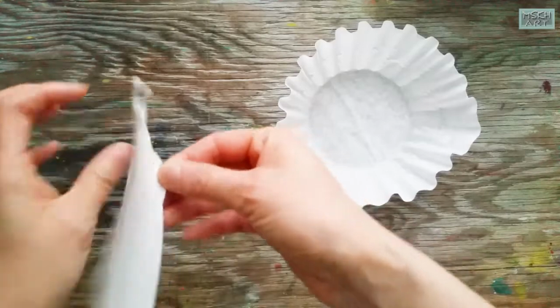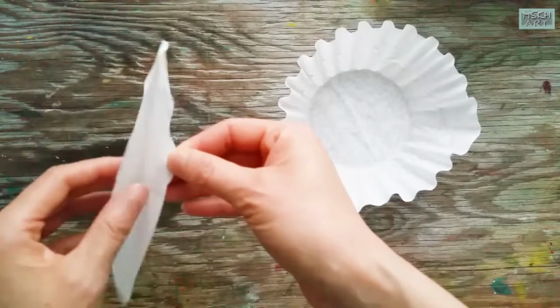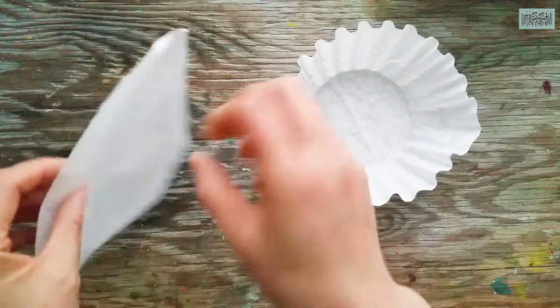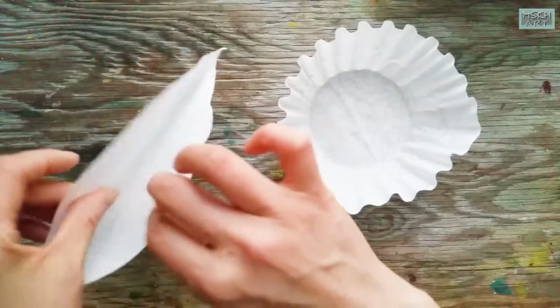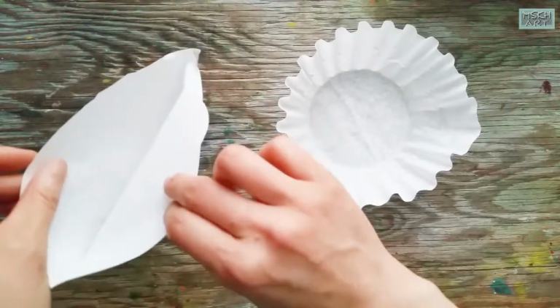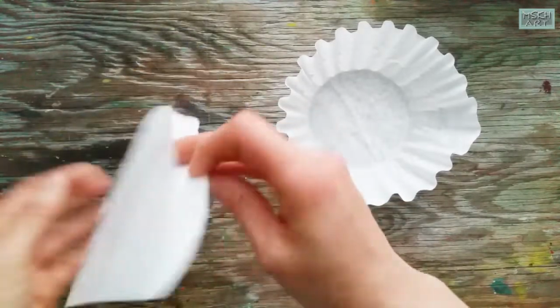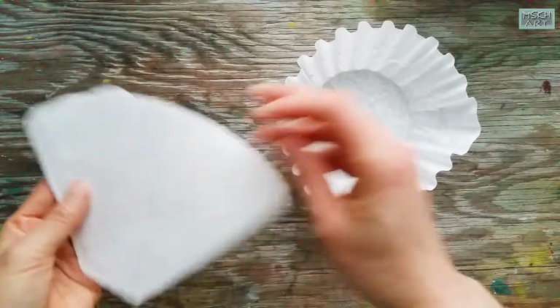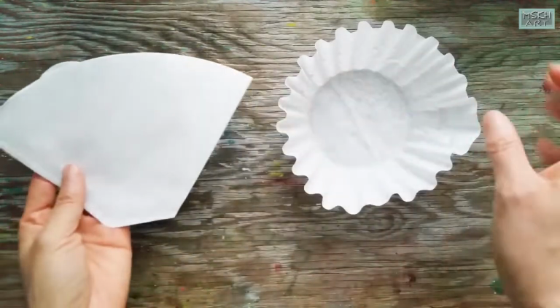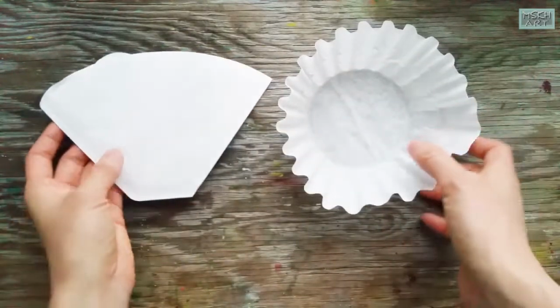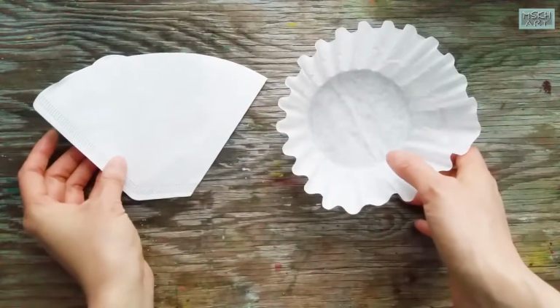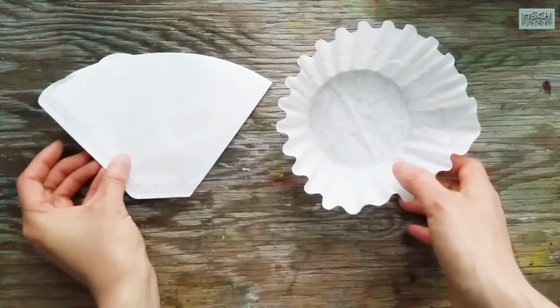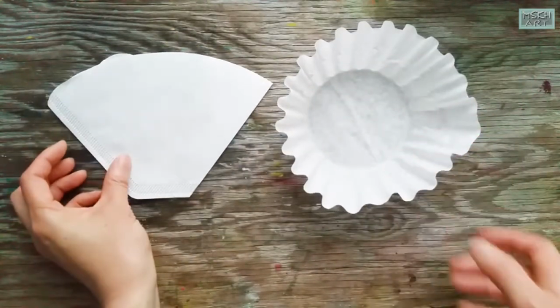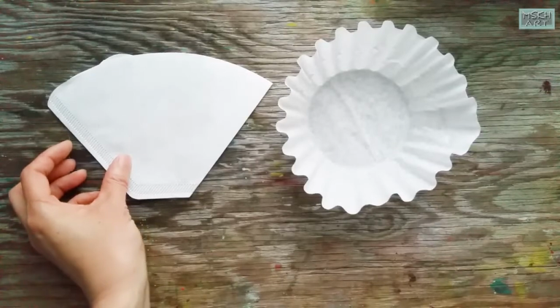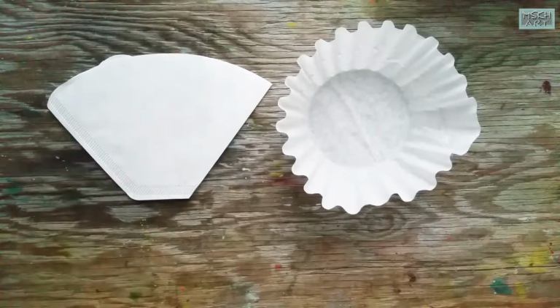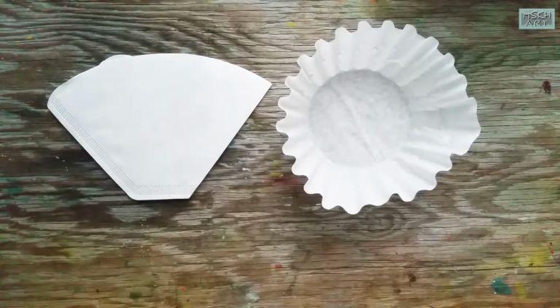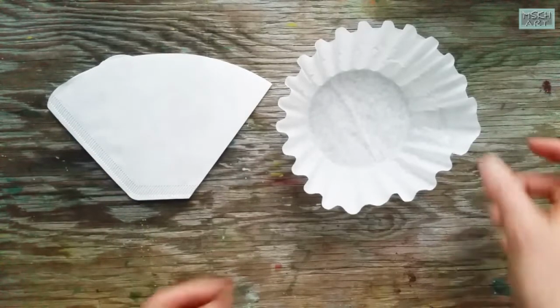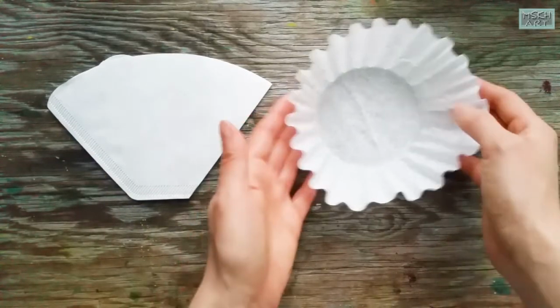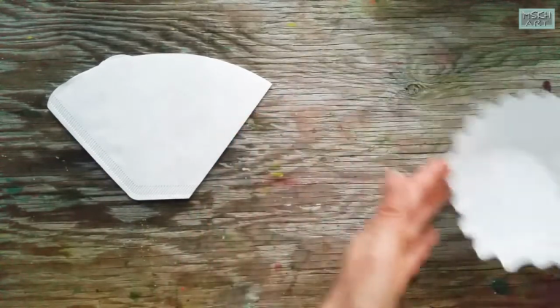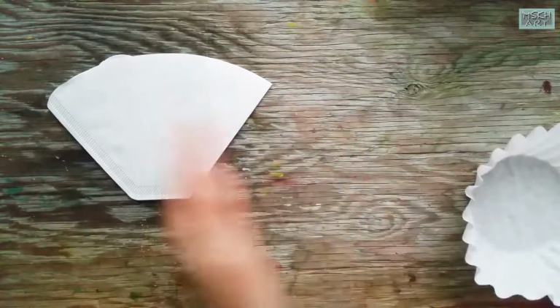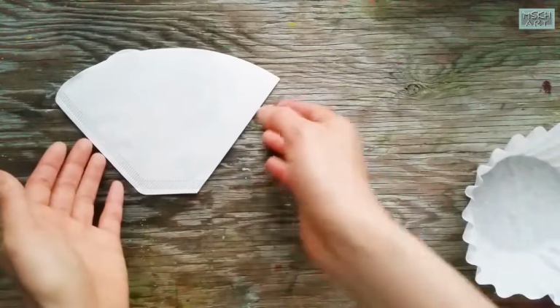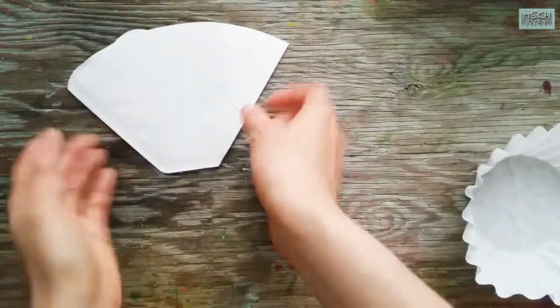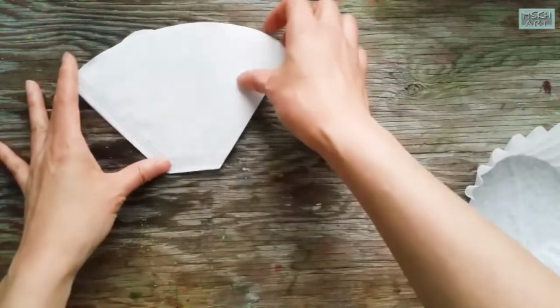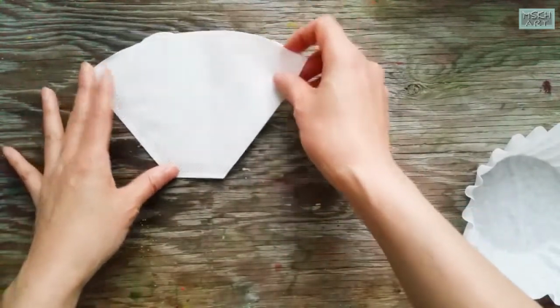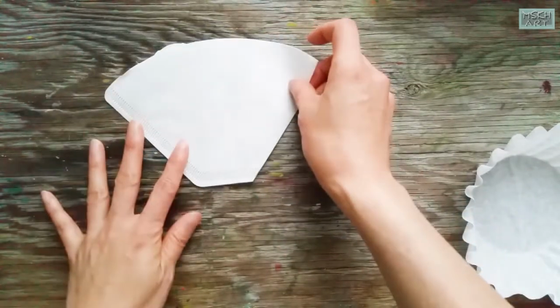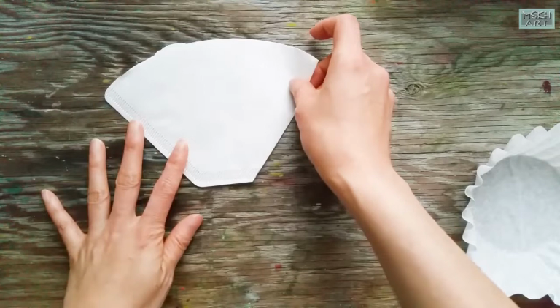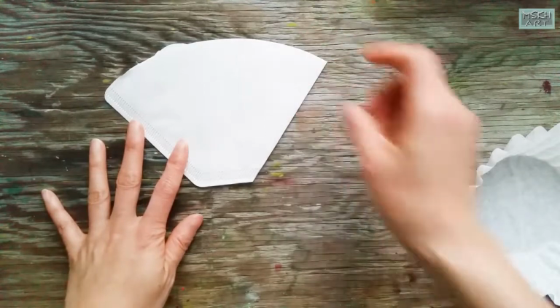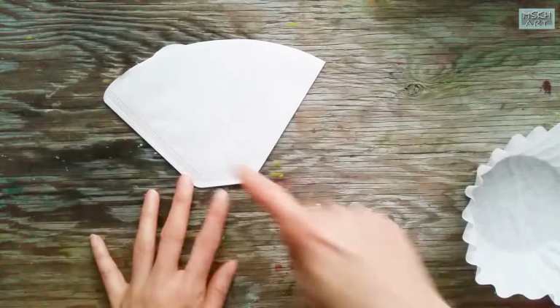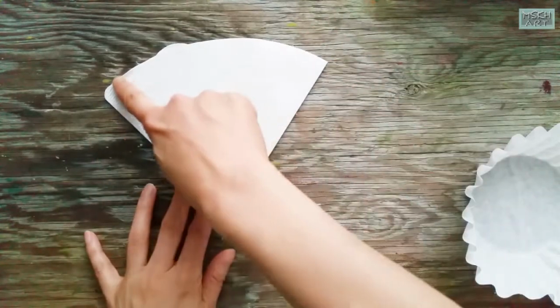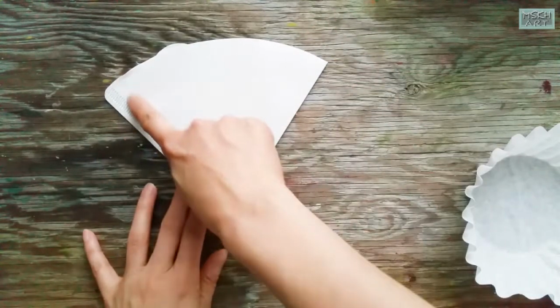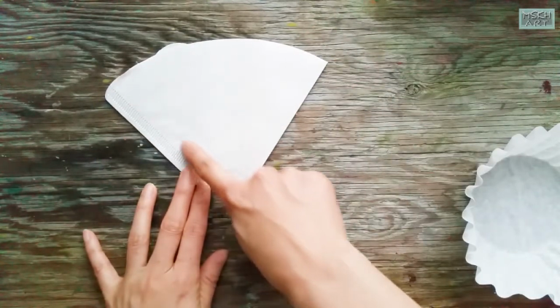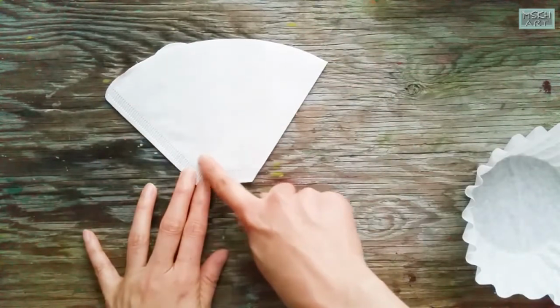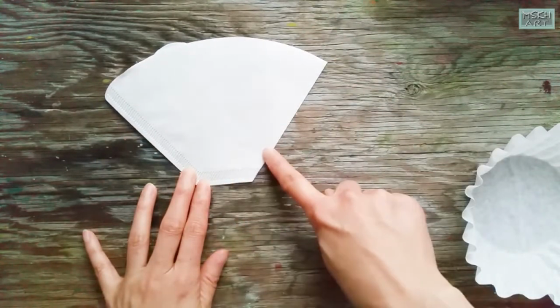I'm going to try these two kinds of coffee filters. With this one, I'm going to cut here and use it.